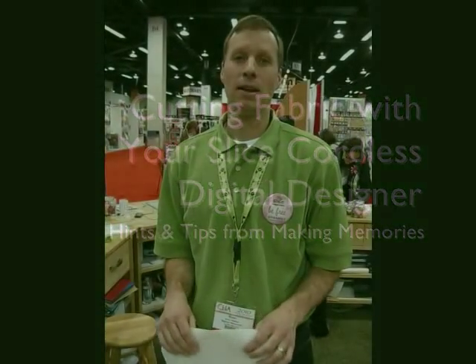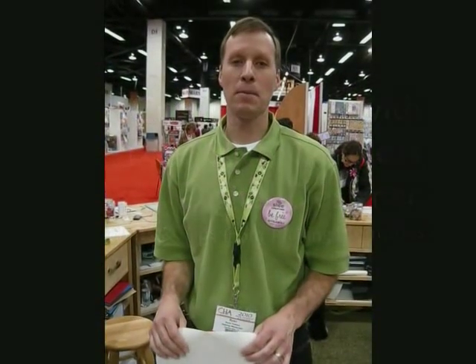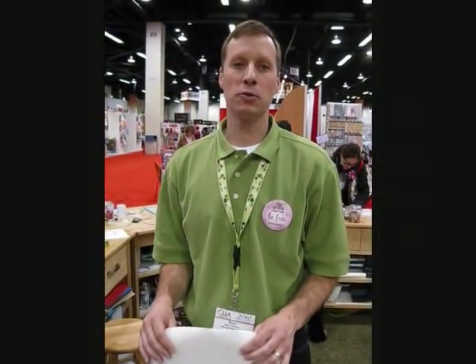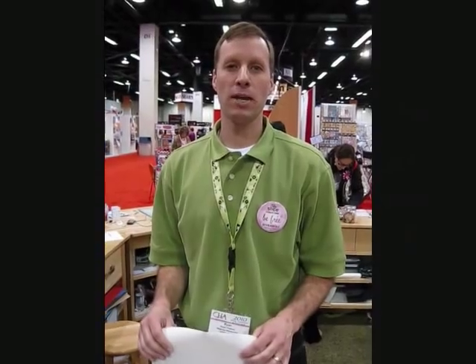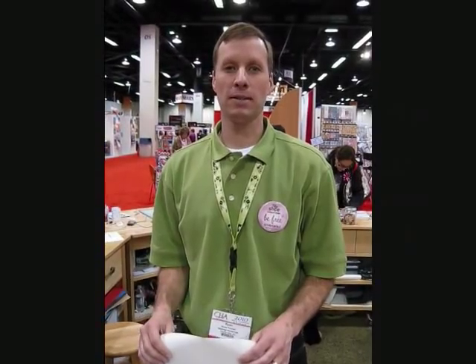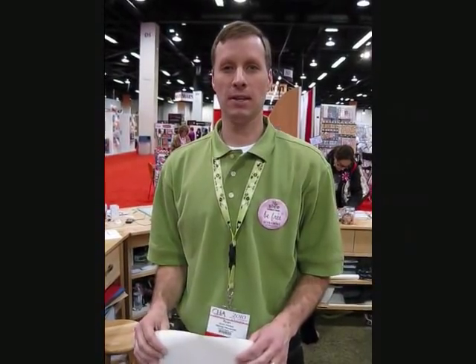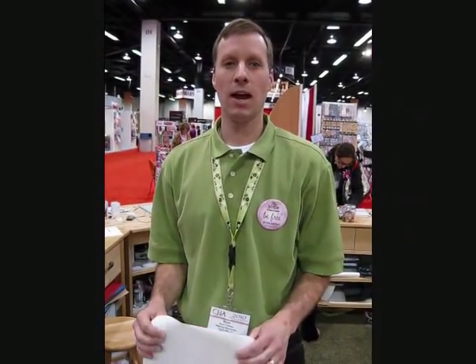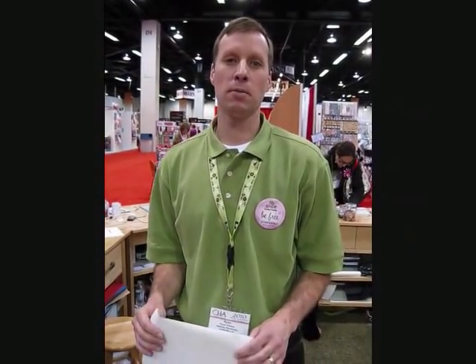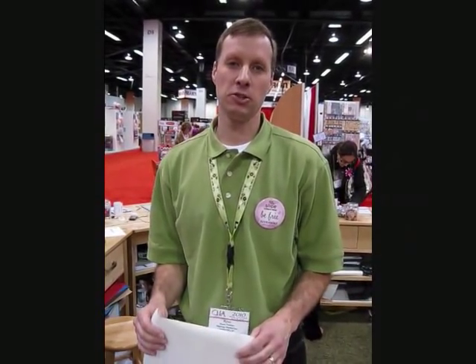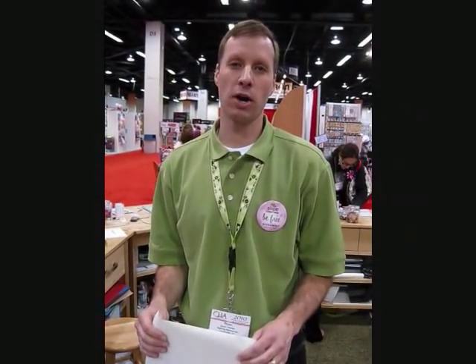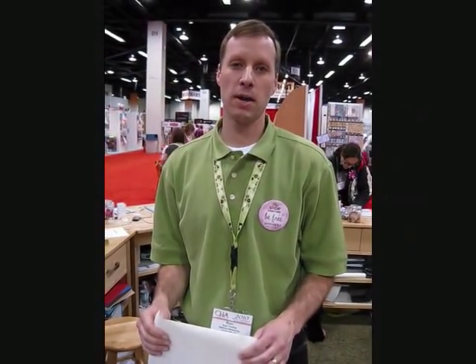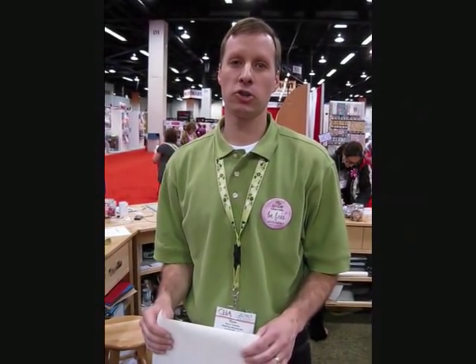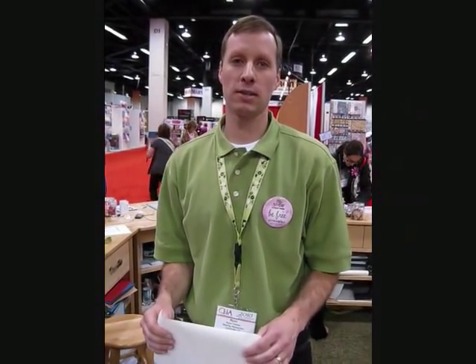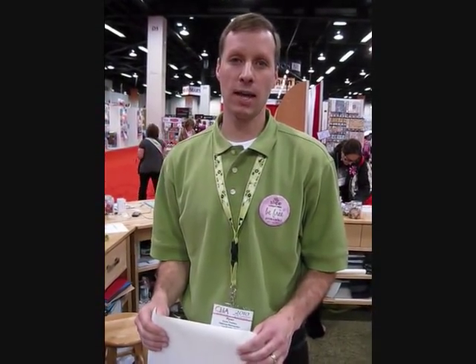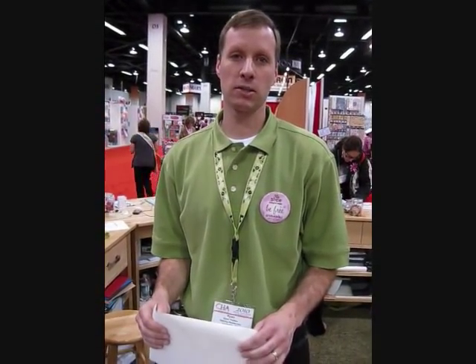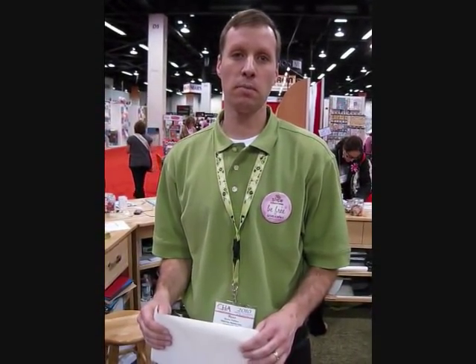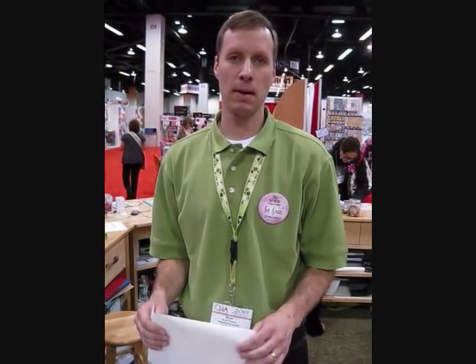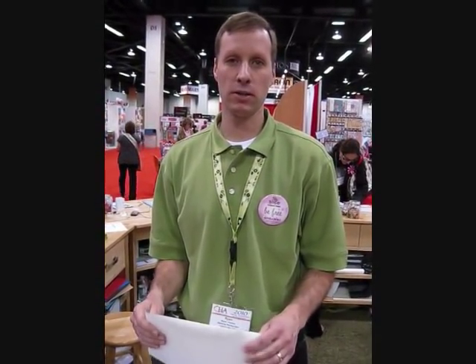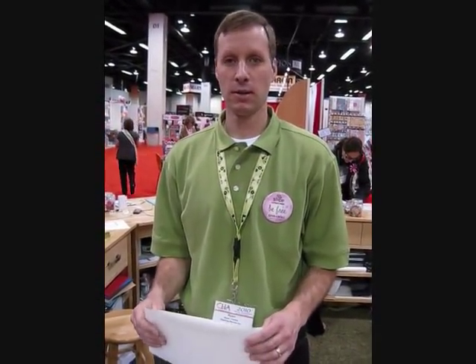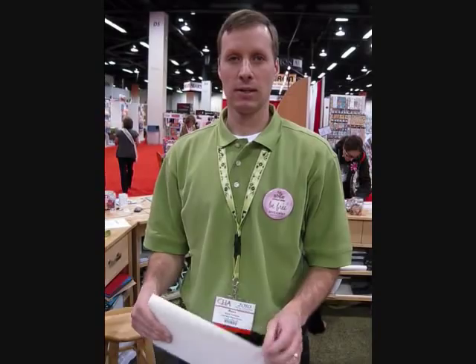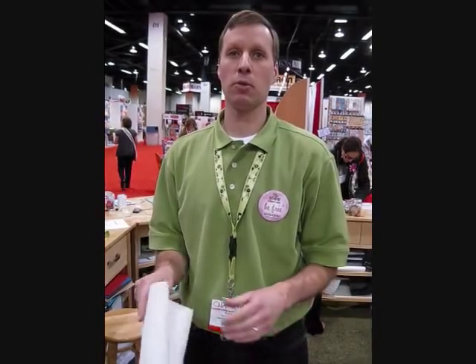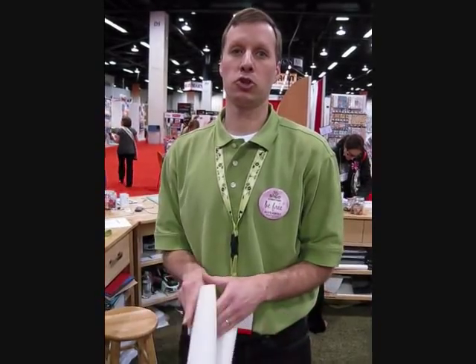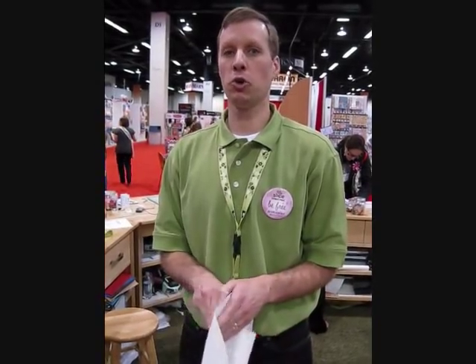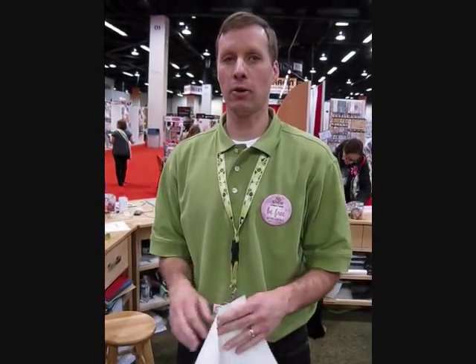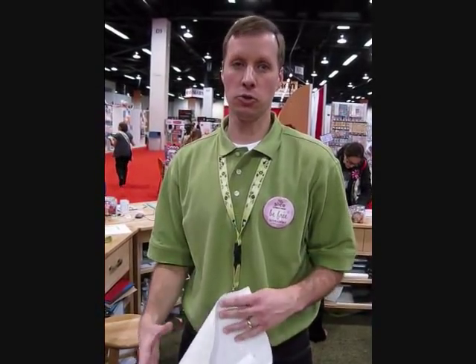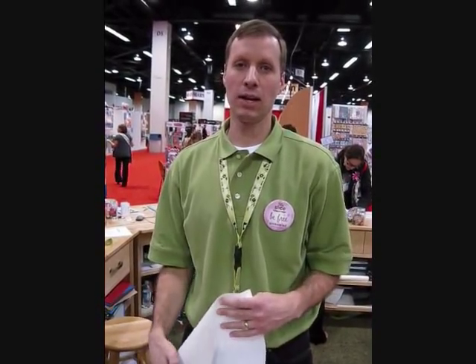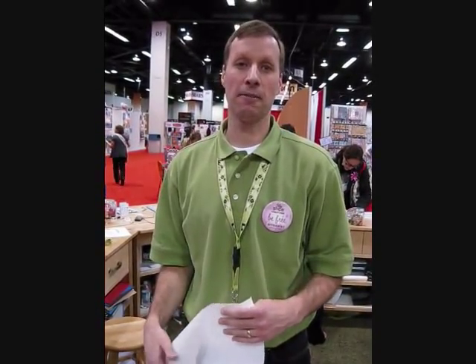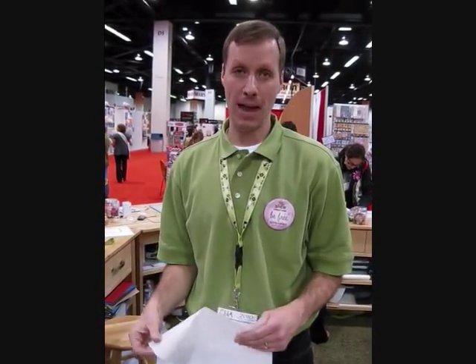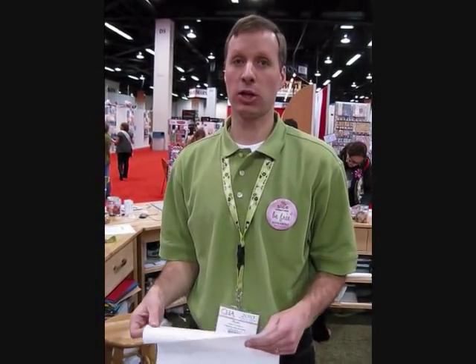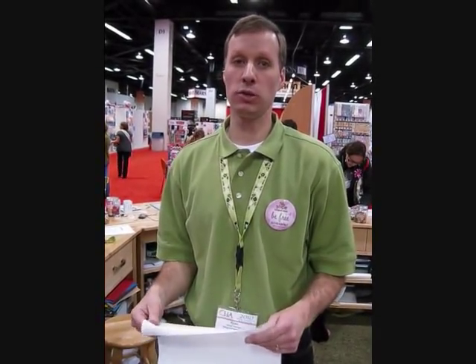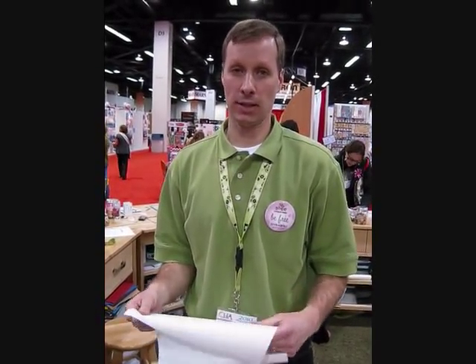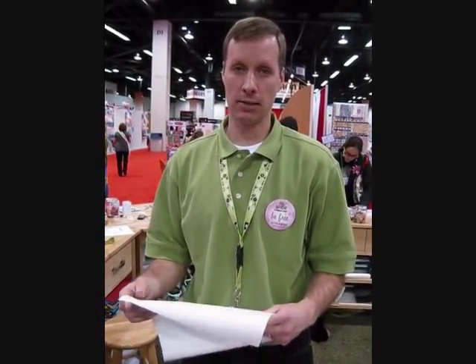Hi, my name is Ryan Pattee. I am the Senior Product Manager on Slice, Making Memories. Today I'm going to show you how to cut fabric using Slice.